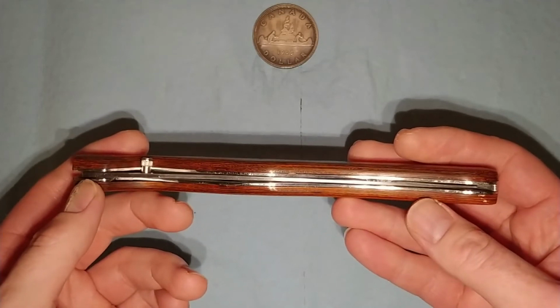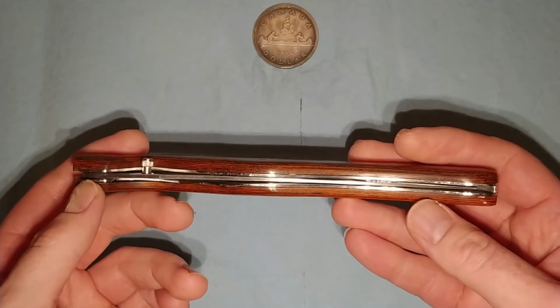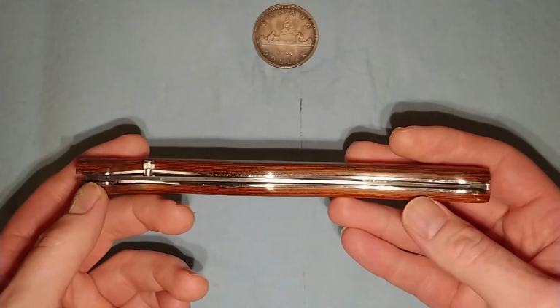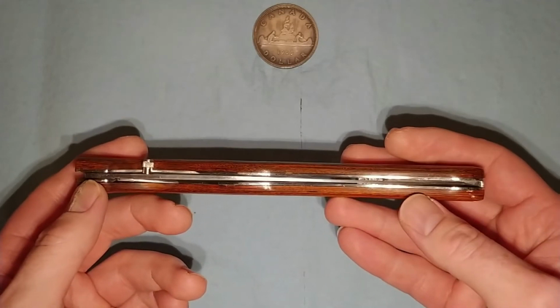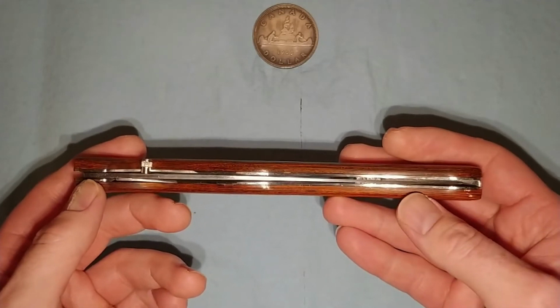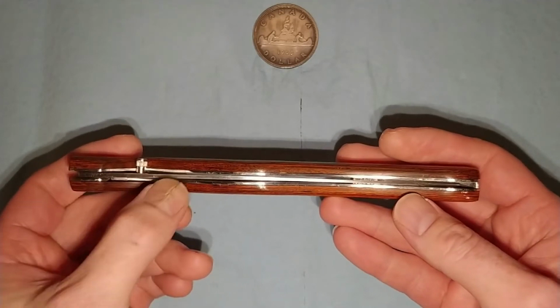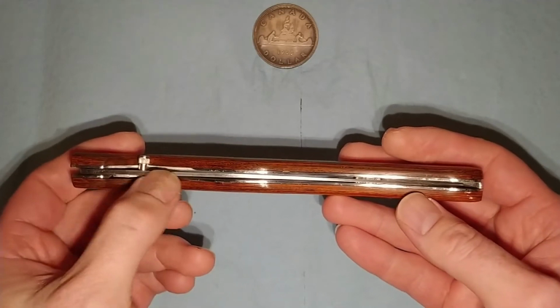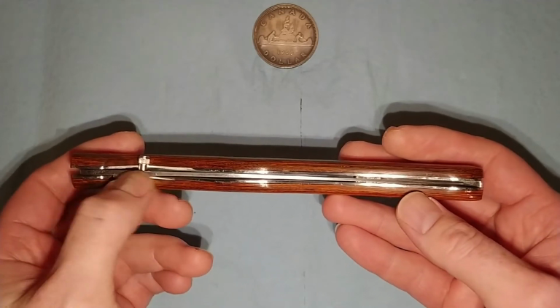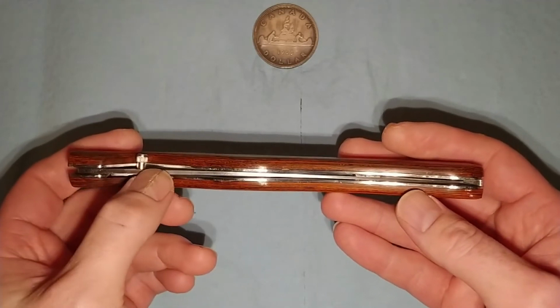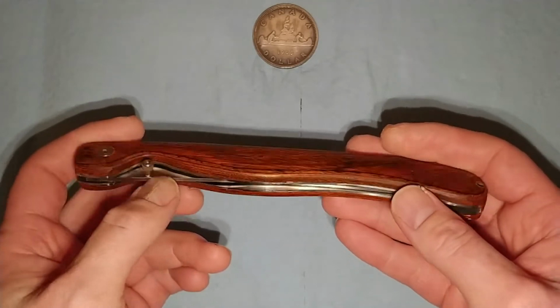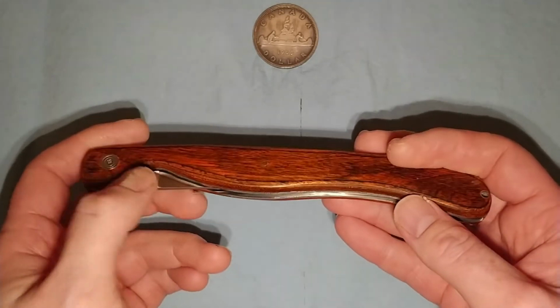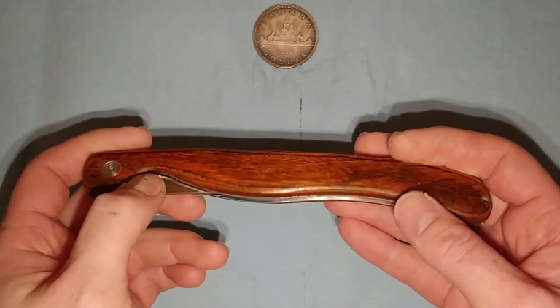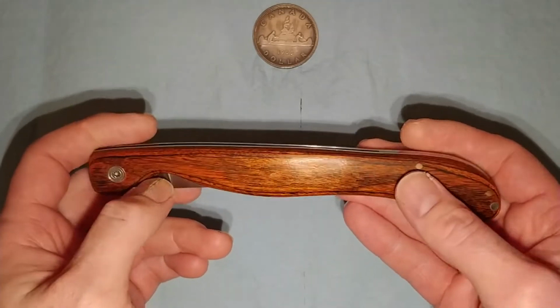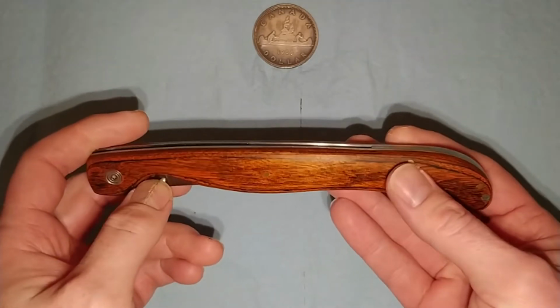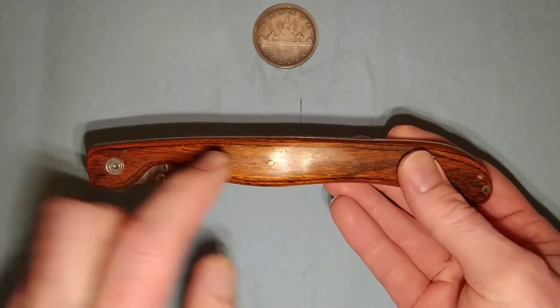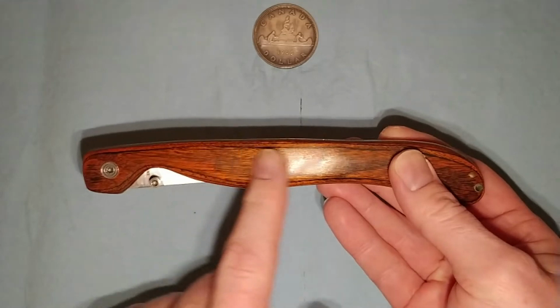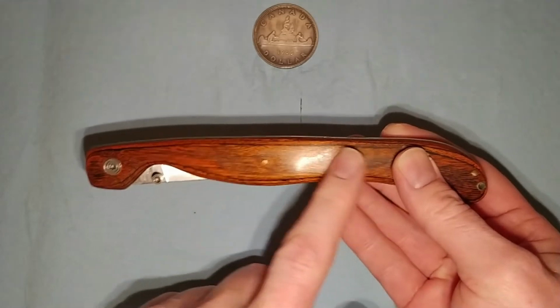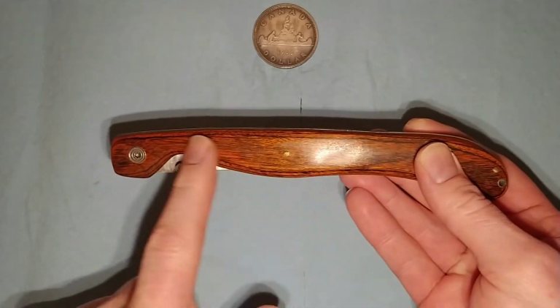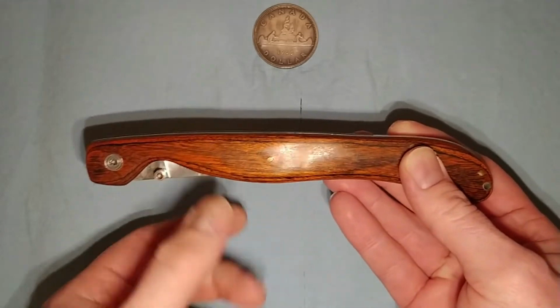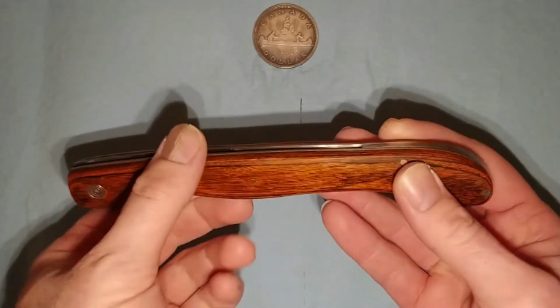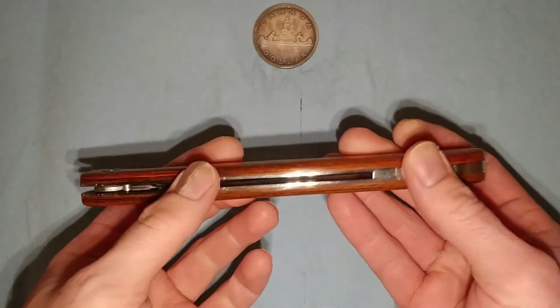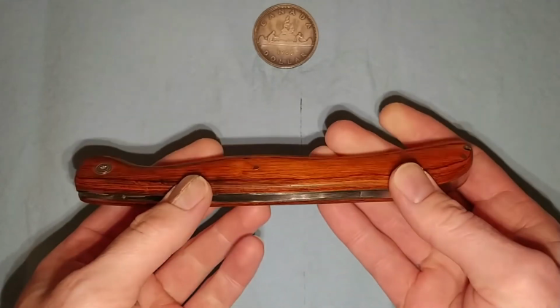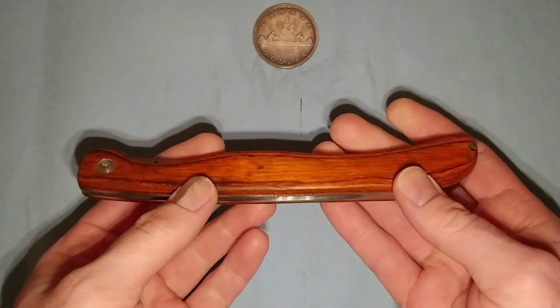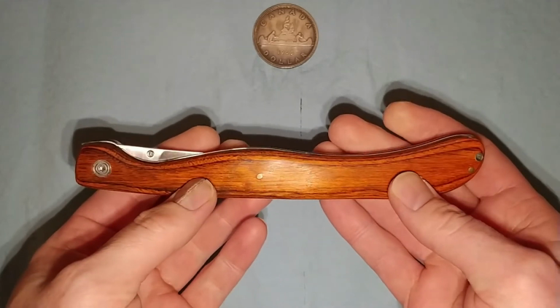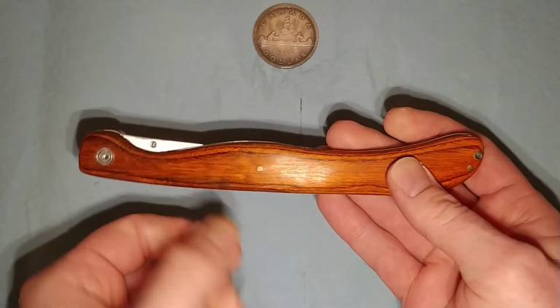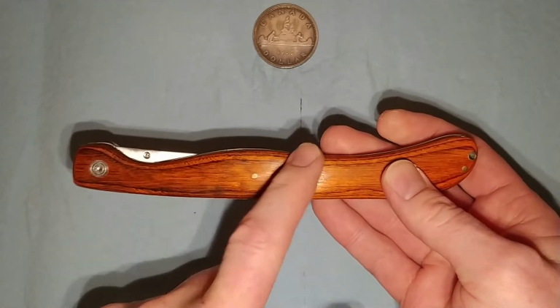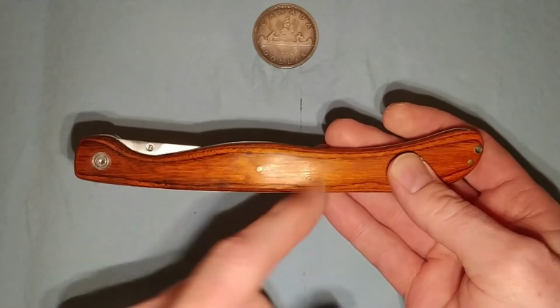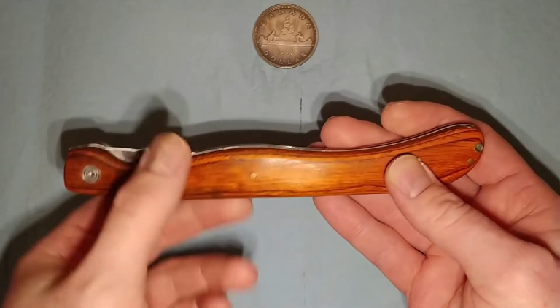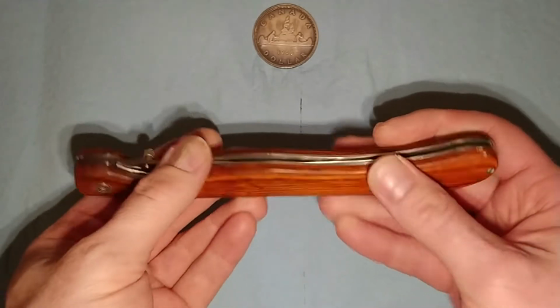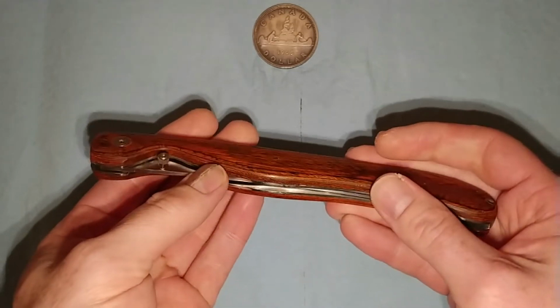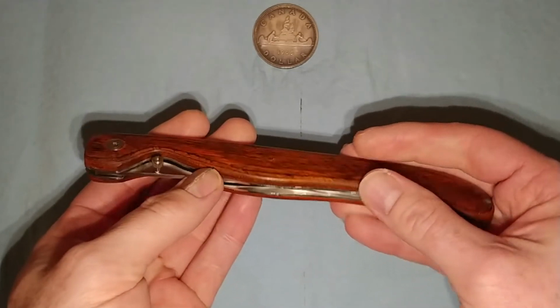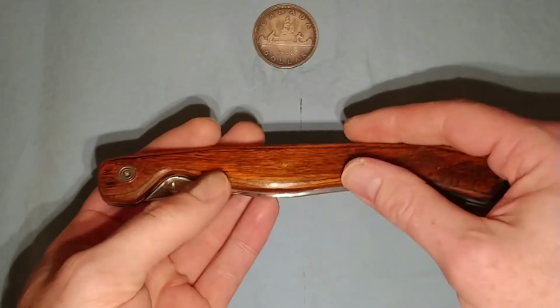I'm not sure how well you can see that, but you can see how thin that blade is. It's got a thumb stud. It has rosewood handles — I believe that's rosewood, I'm not 100% sure.